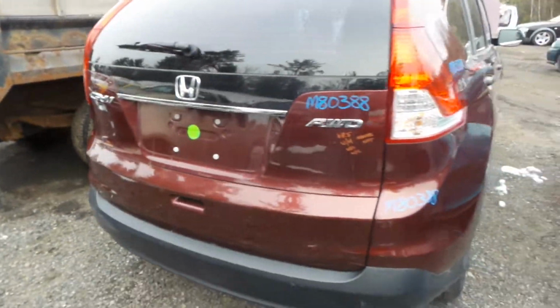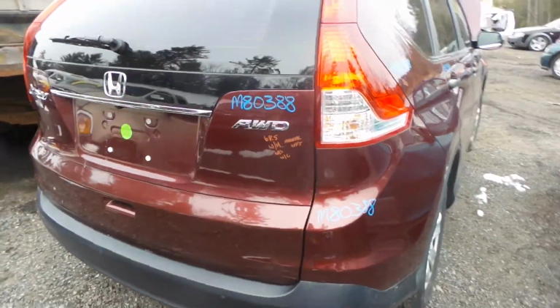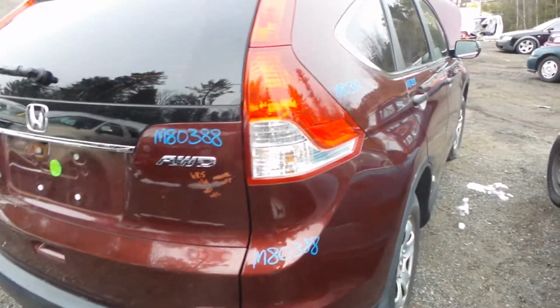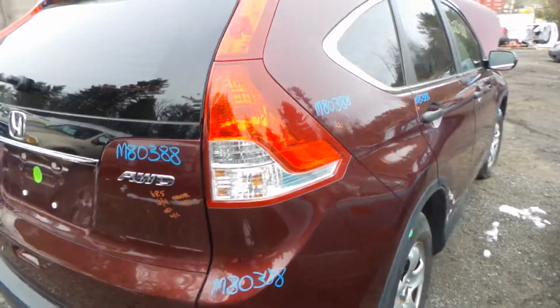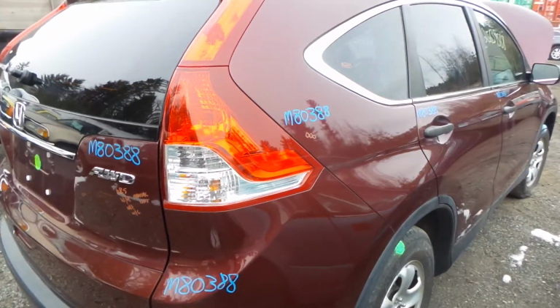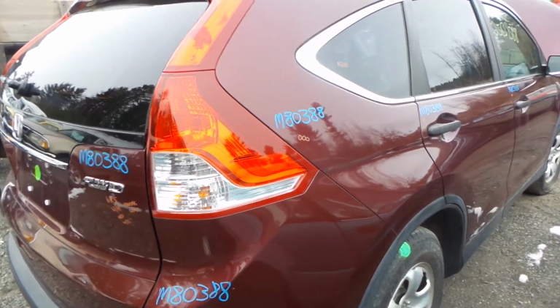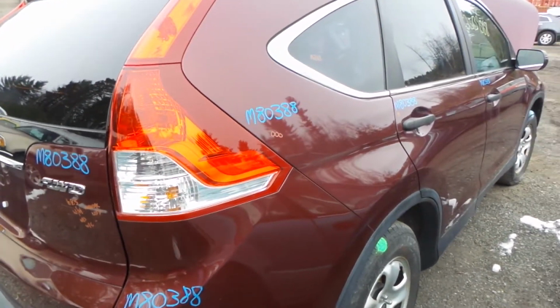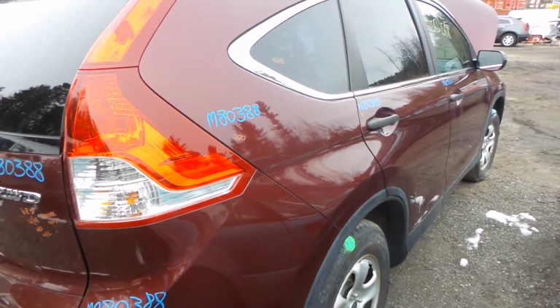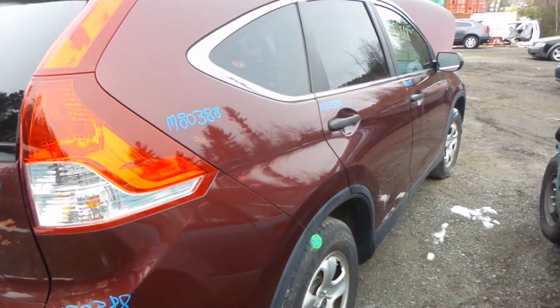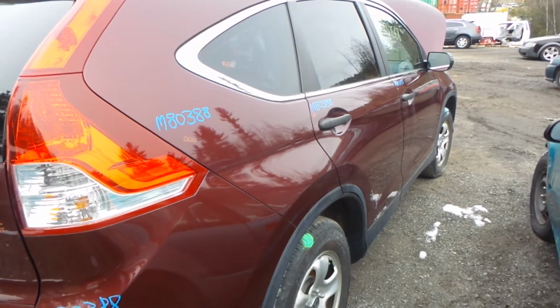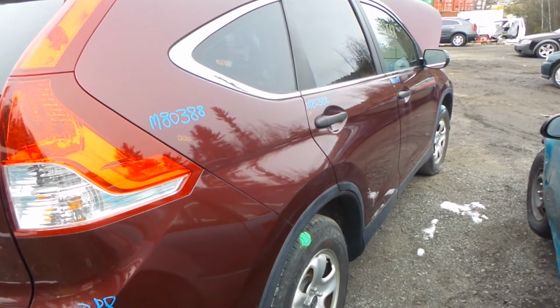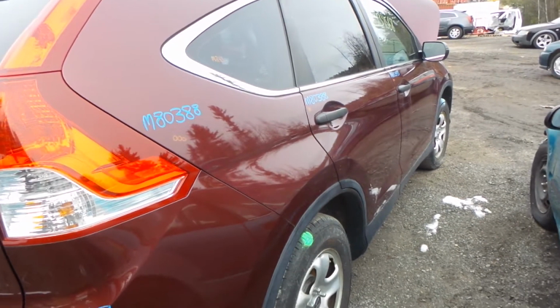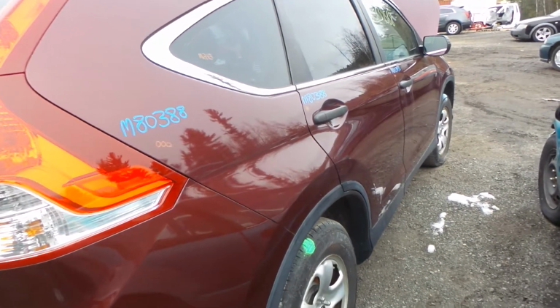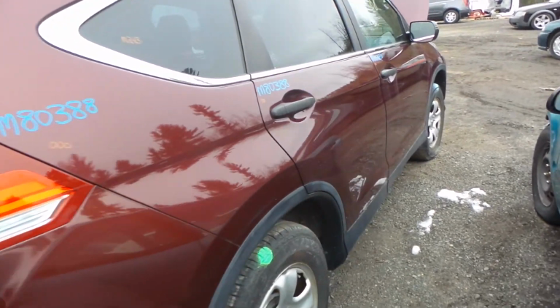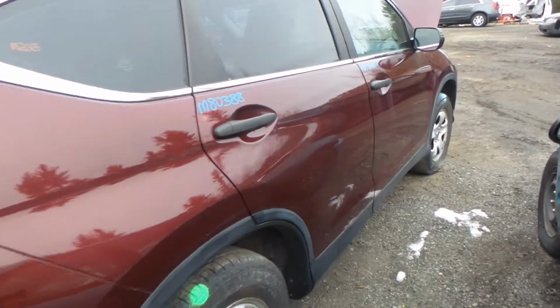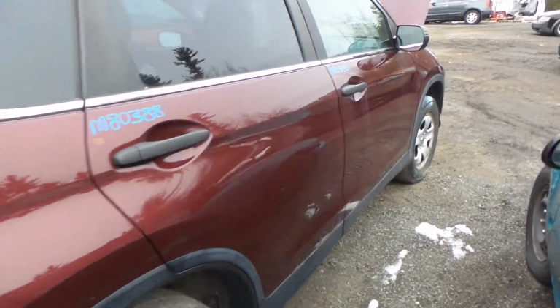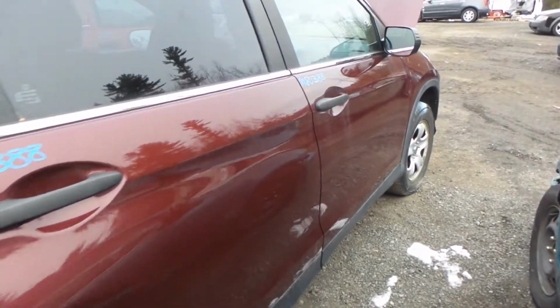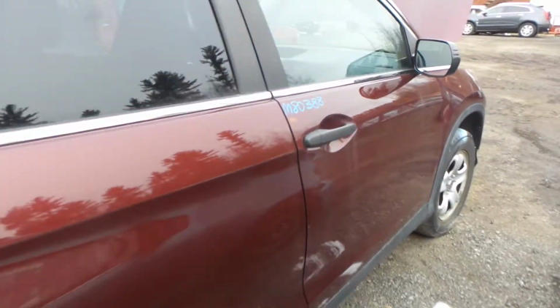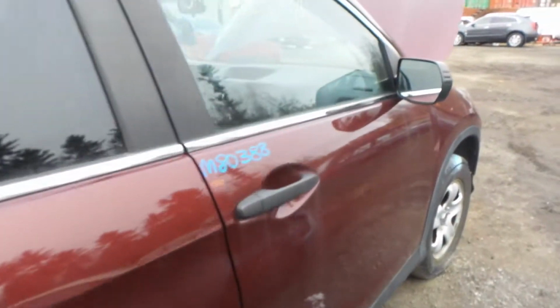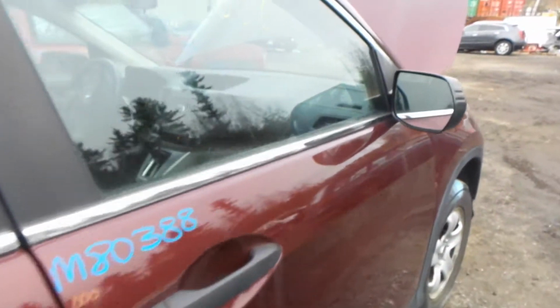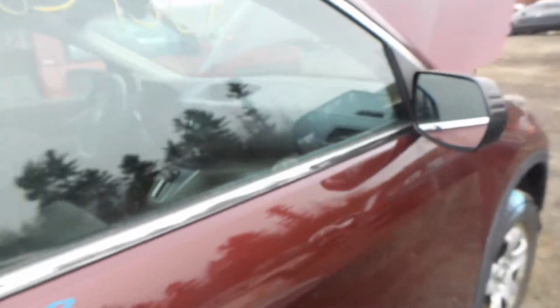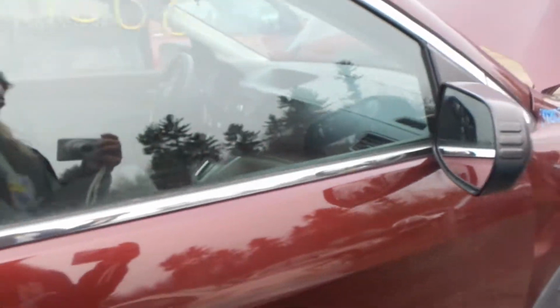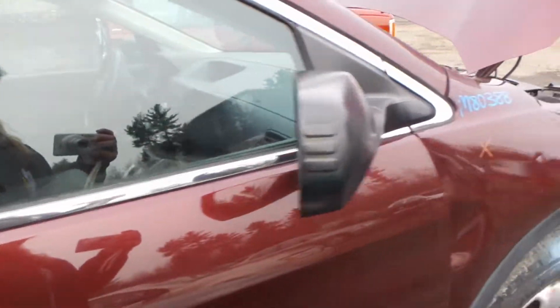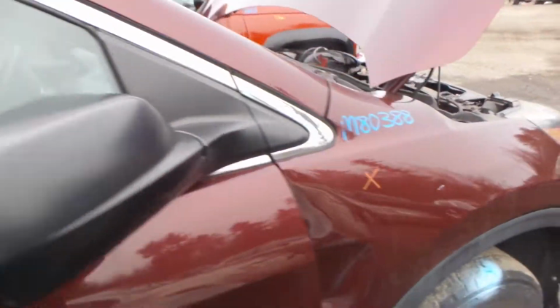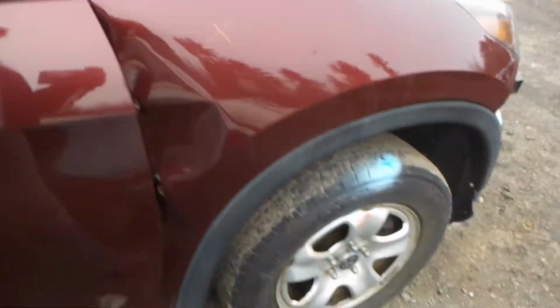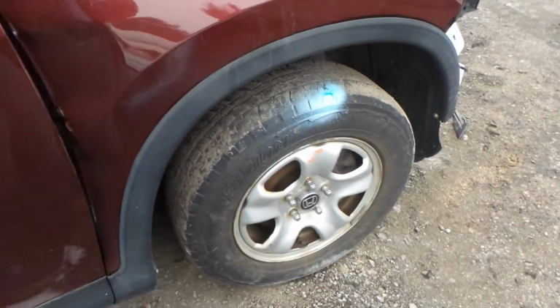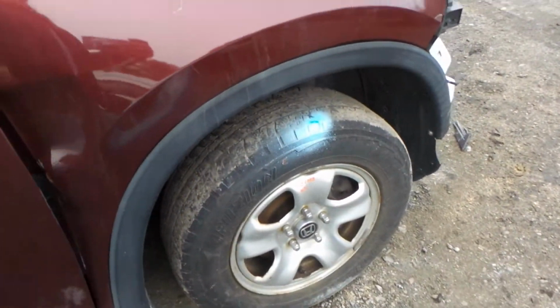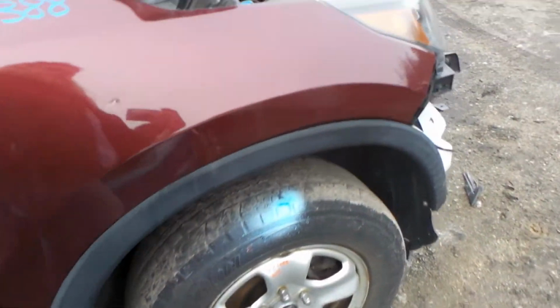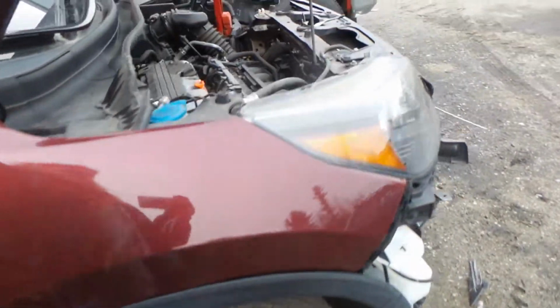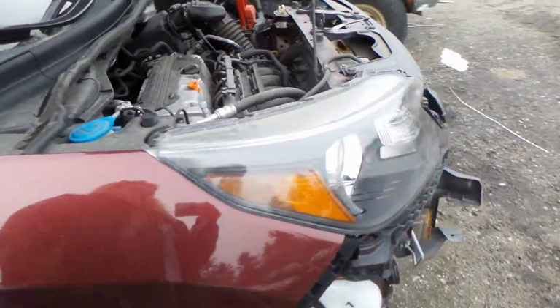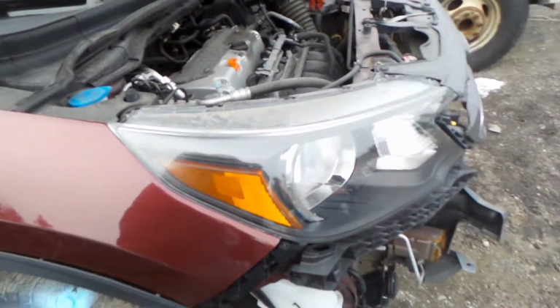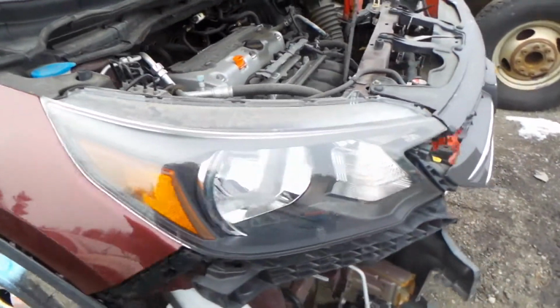Around the other side we have another insurance quality quarter panel and the two doors also have no damage as well. Another good mirror, black molded, right front knee, and a good right hand headlight.